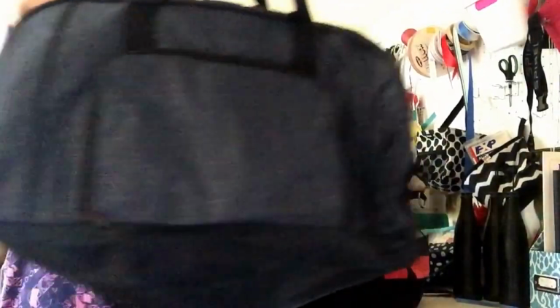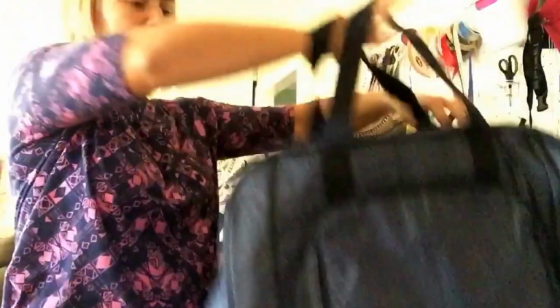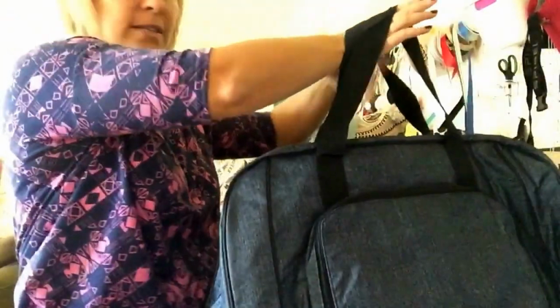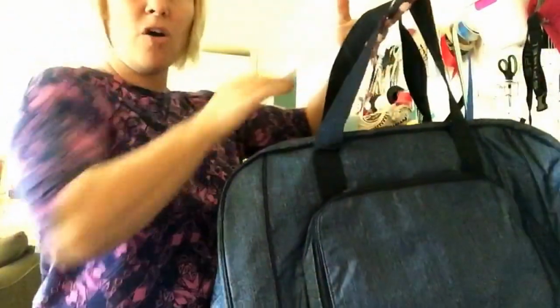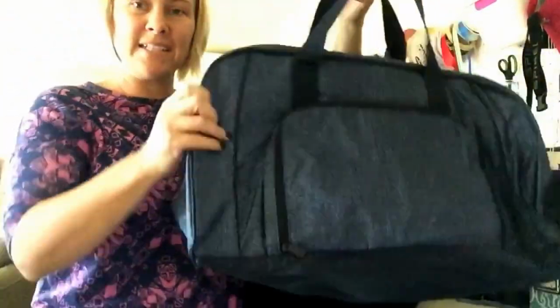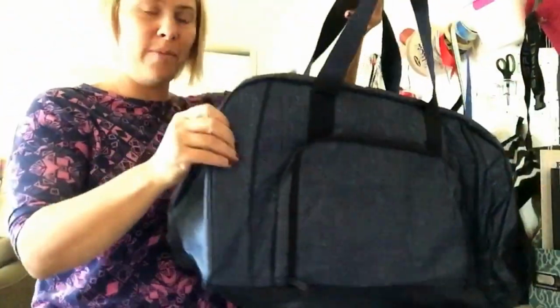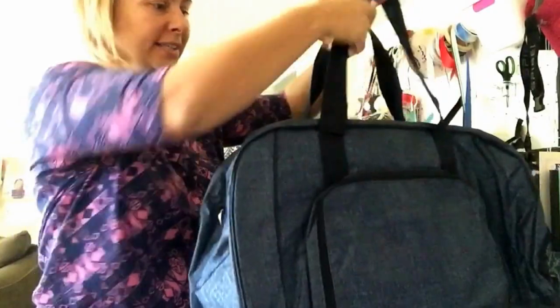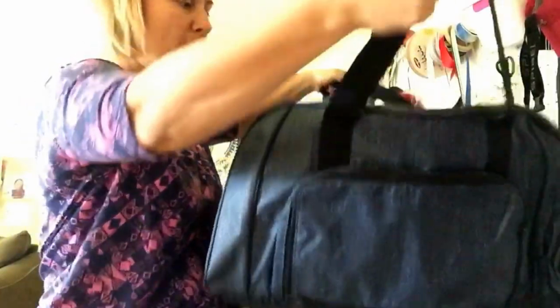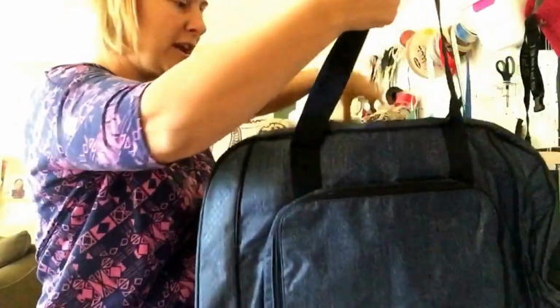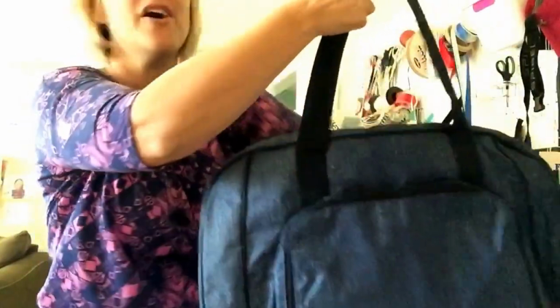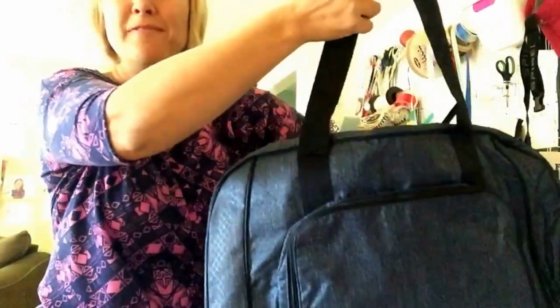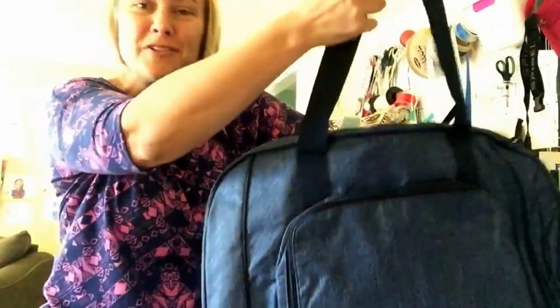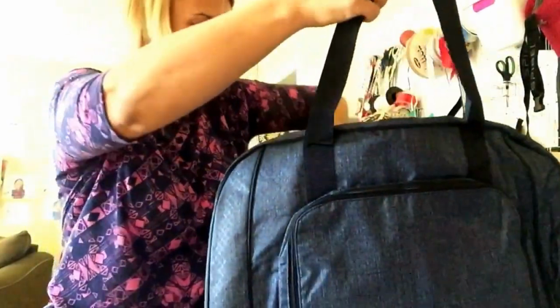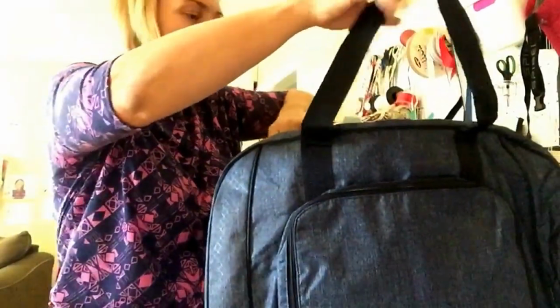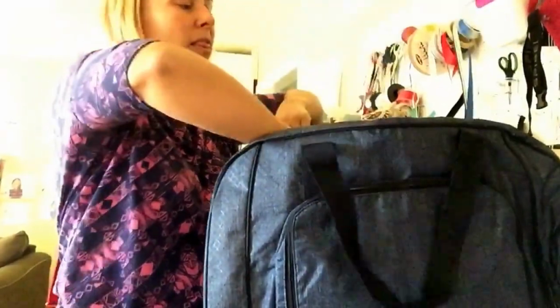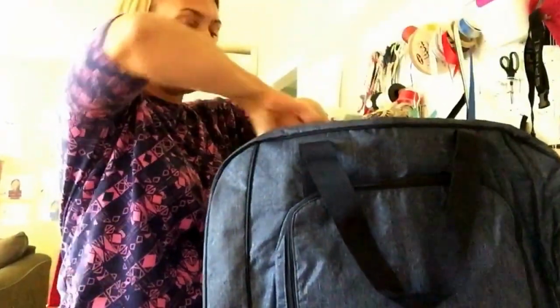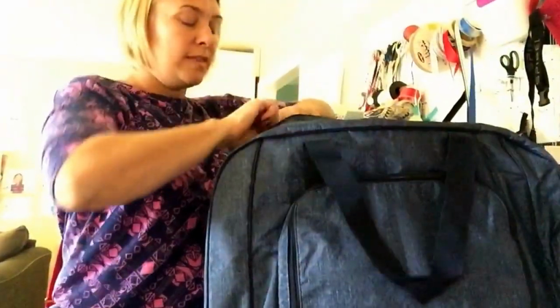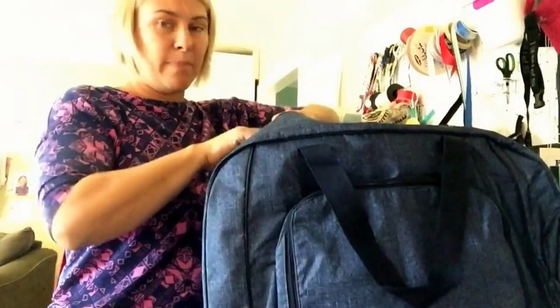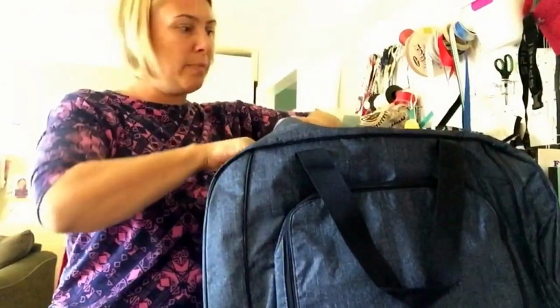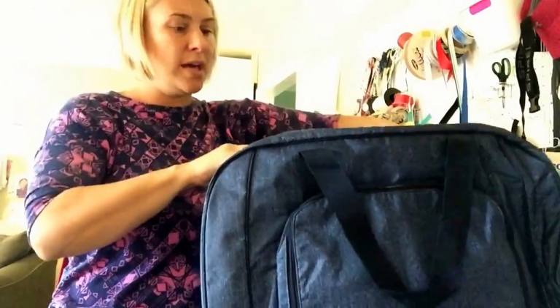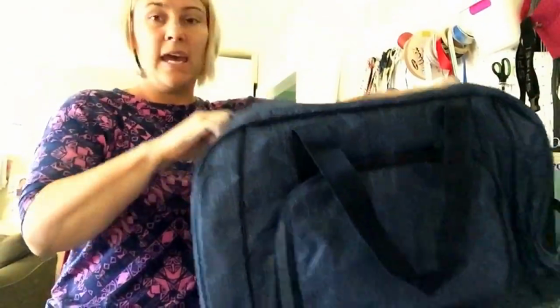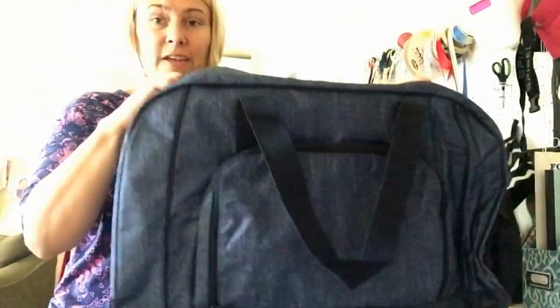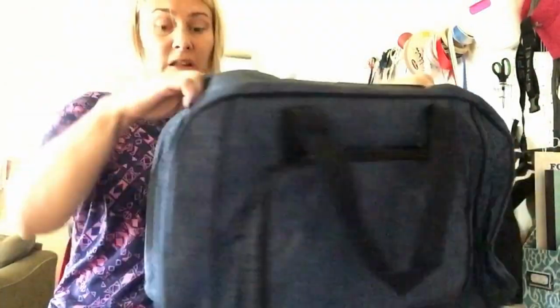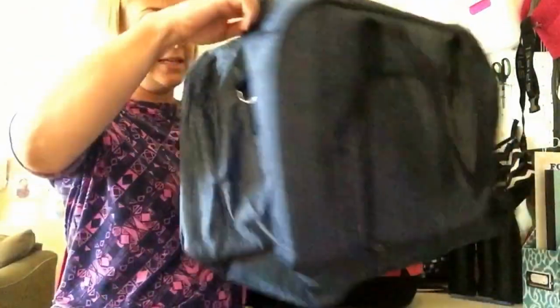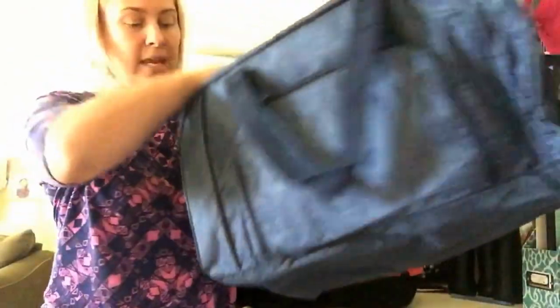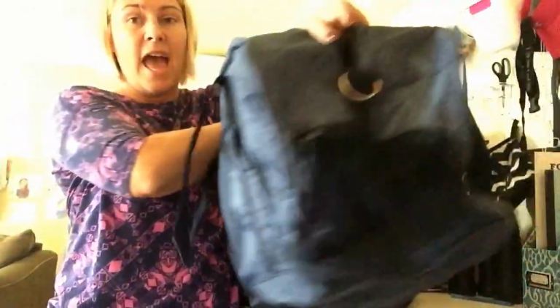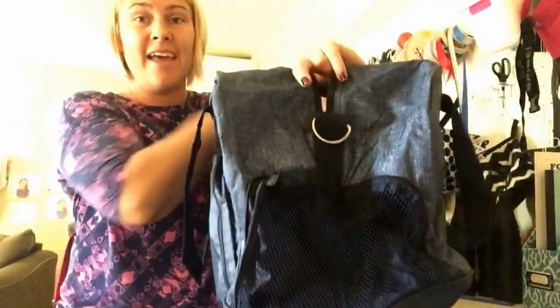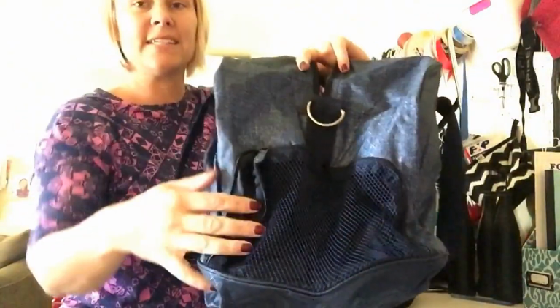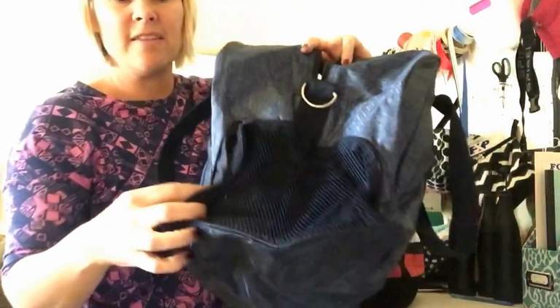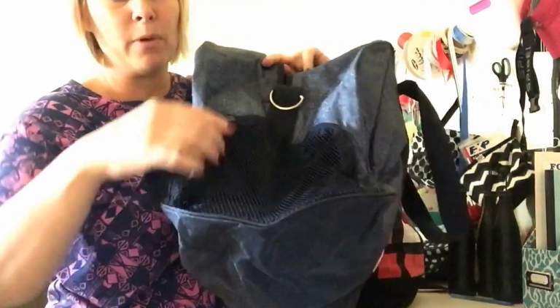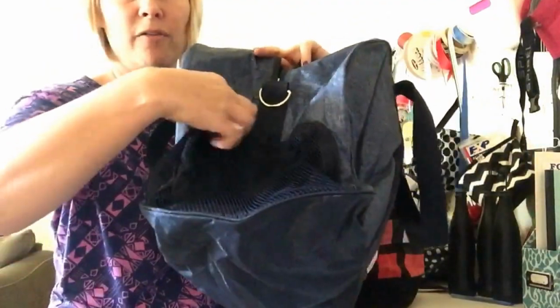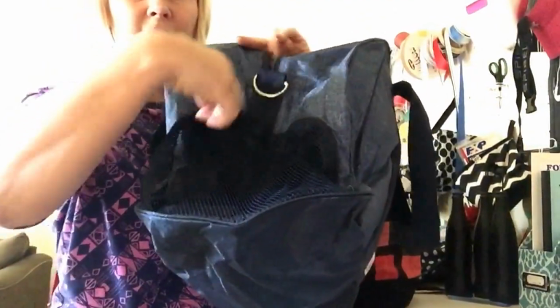So right here in my hand, this is the all-packed duffel bag — it's not all-packed right now, to show you its full potential. But I love this bag because it fits a lot inside, and then it's got this zipper pocket right here.